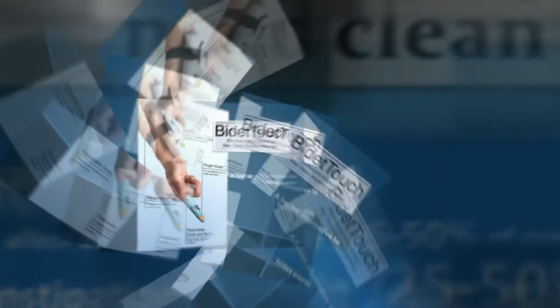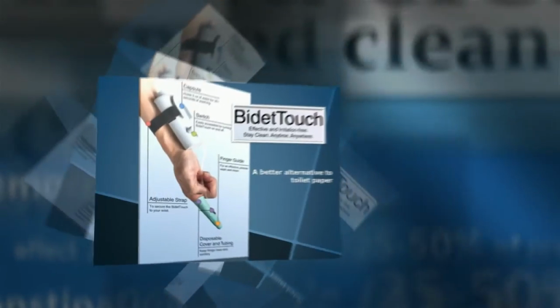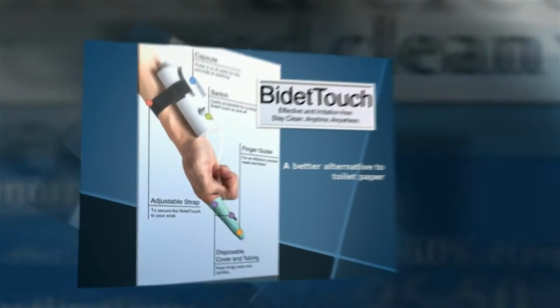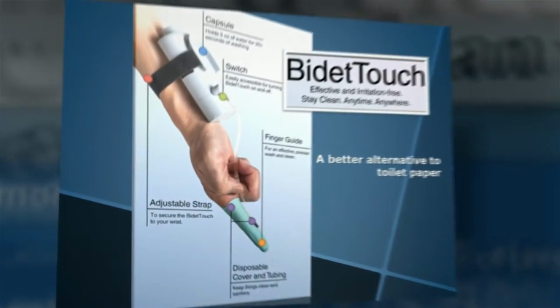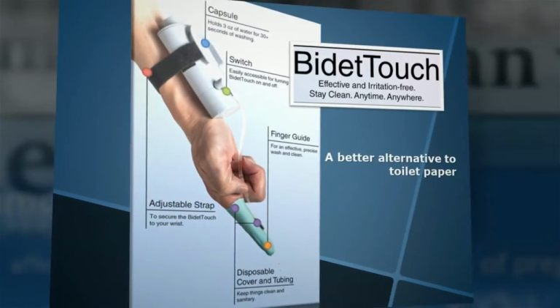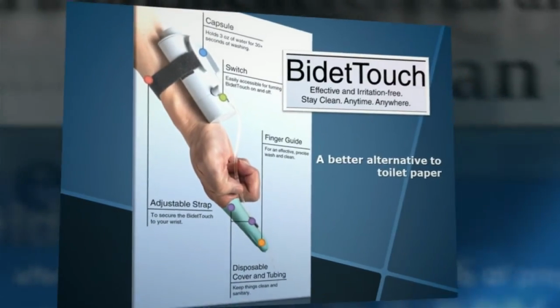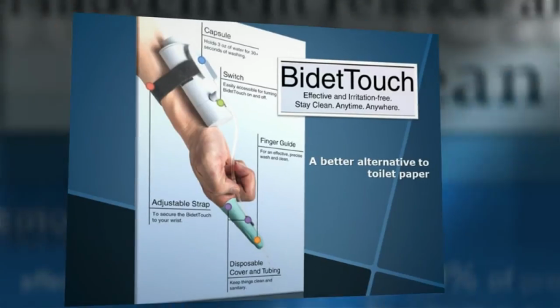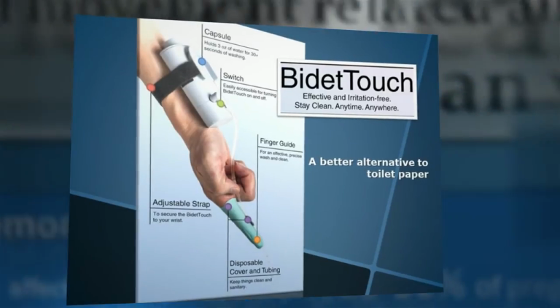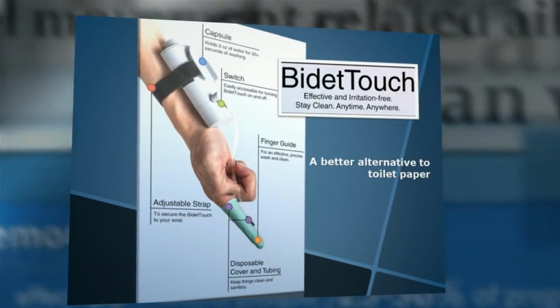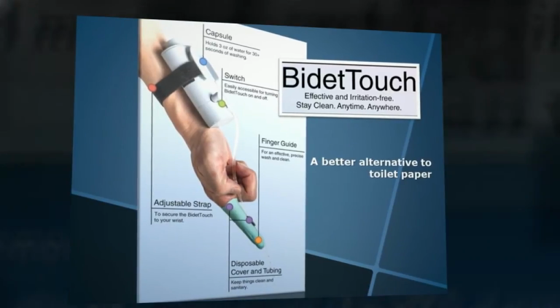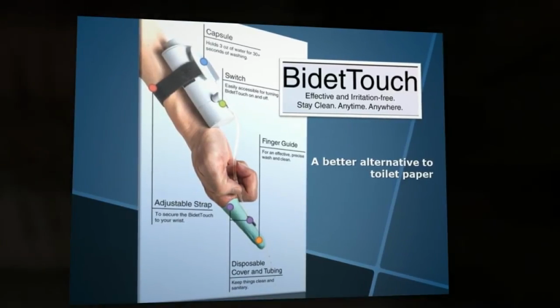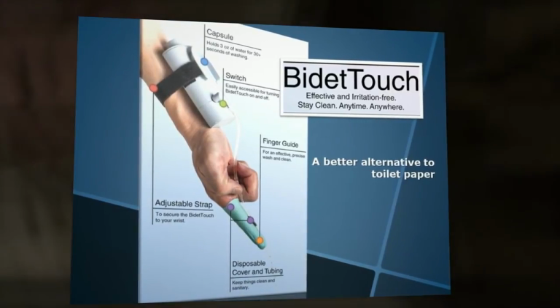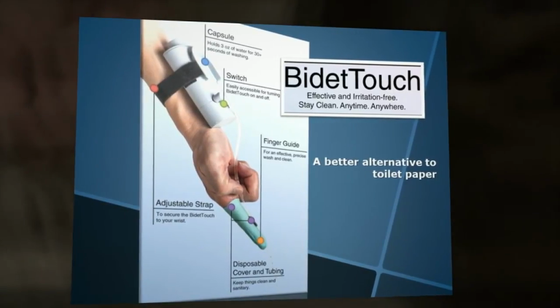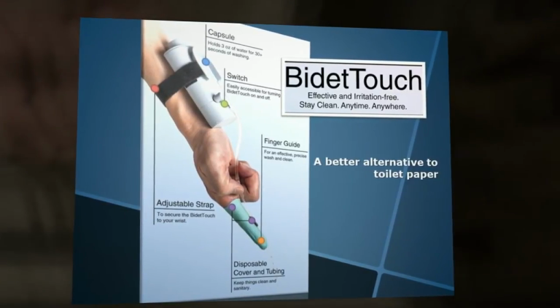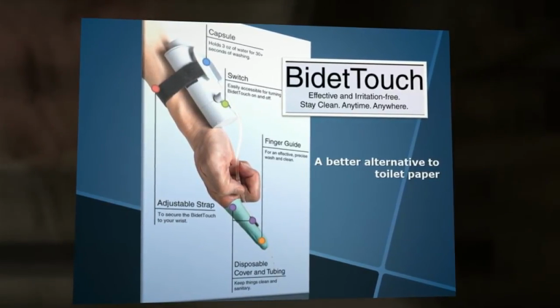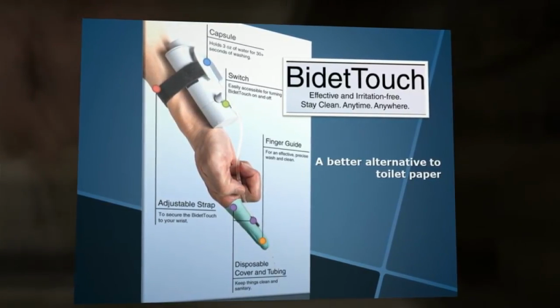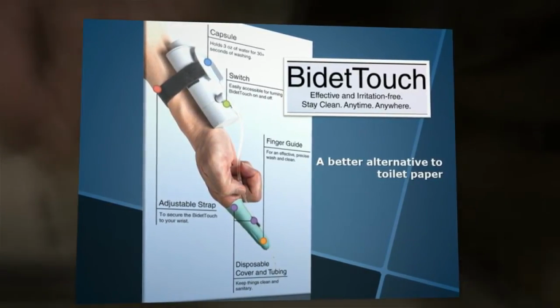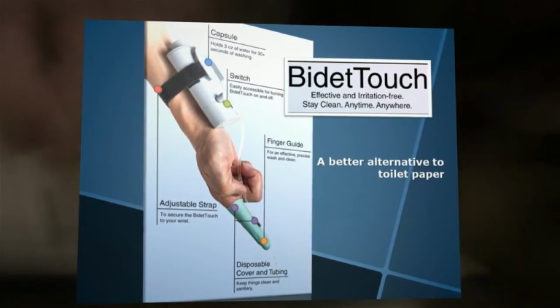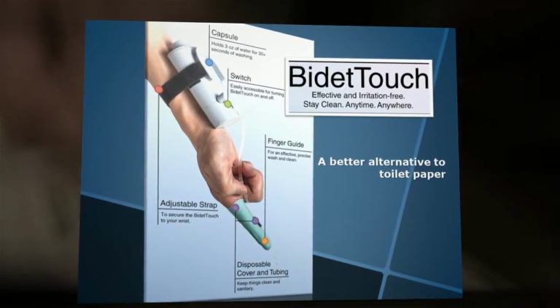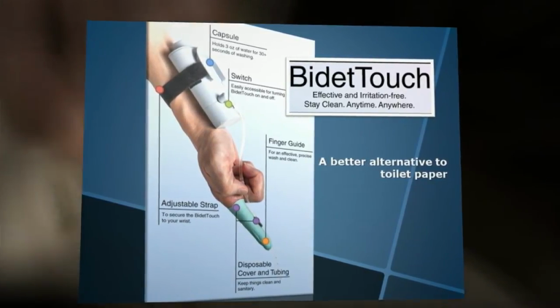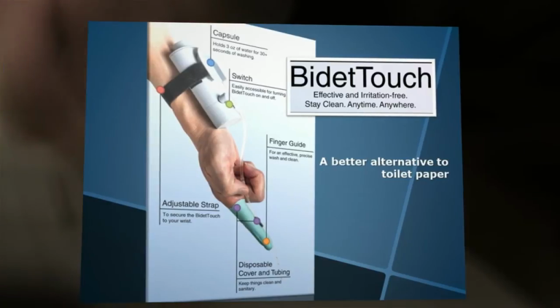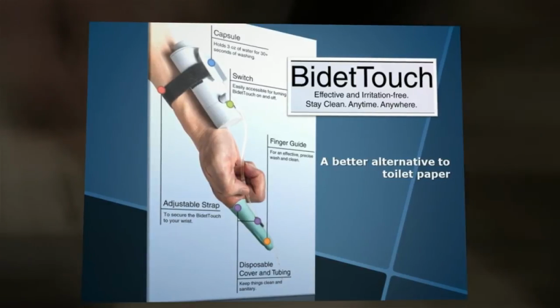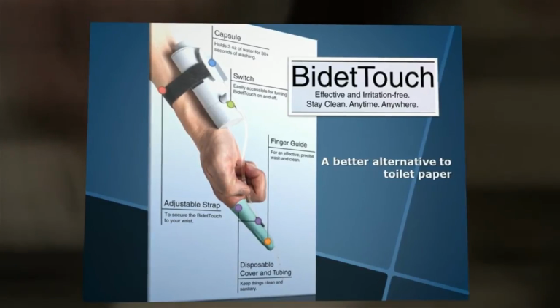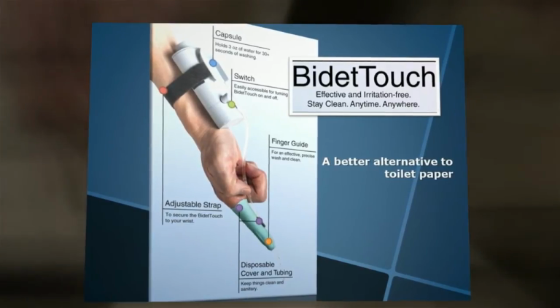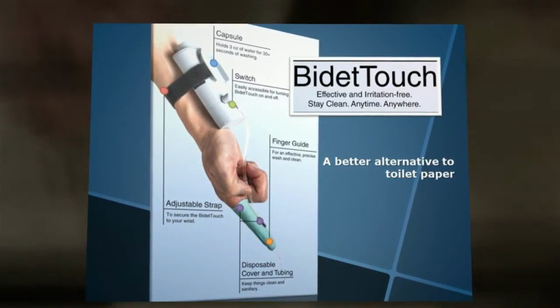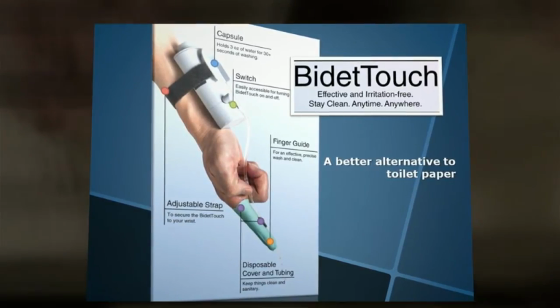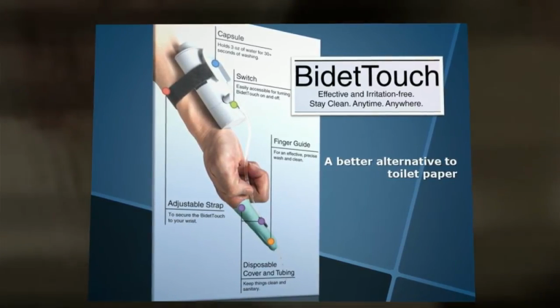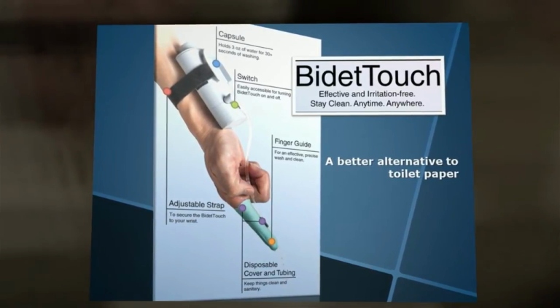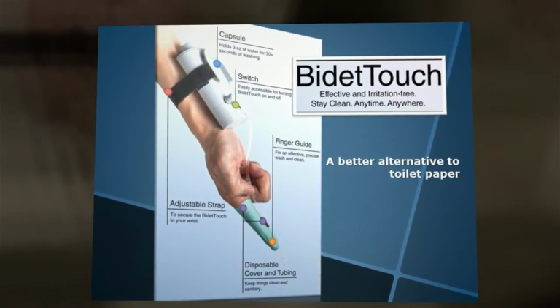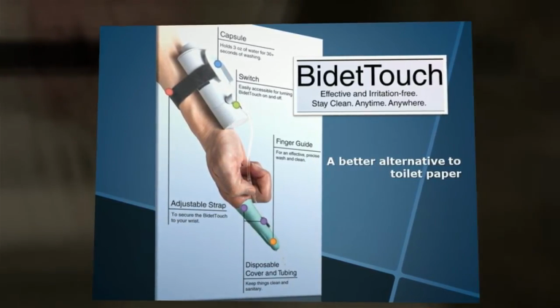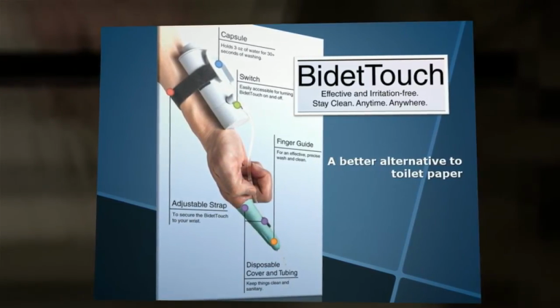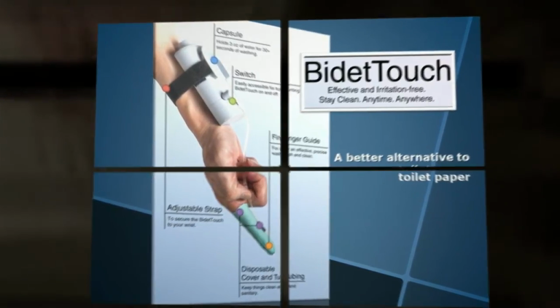Bidetouch is a portable contact washing device that can practically replace toilet paper on the go. Importantly, Bidetouch overcomes the difficulties of cleaning faced by people suffering from hemorrhoid symptoms.